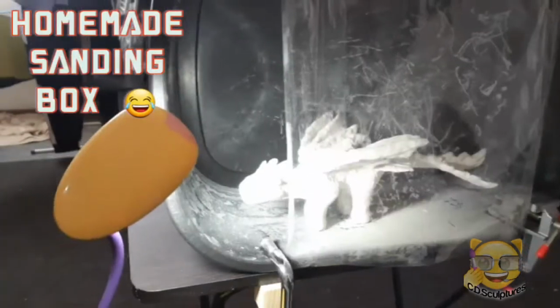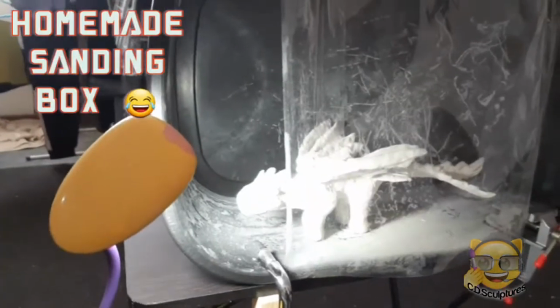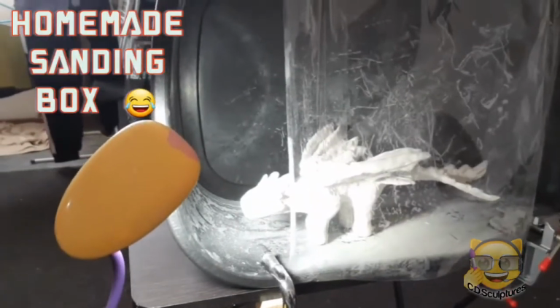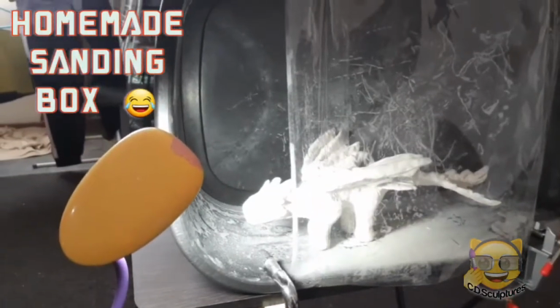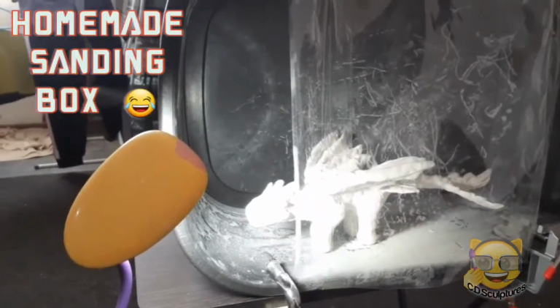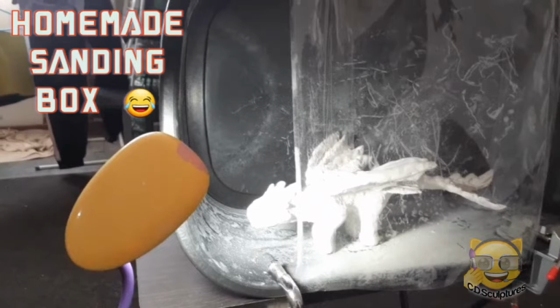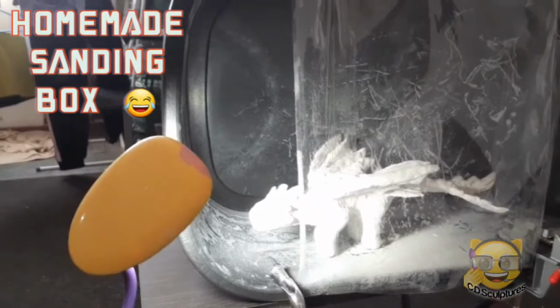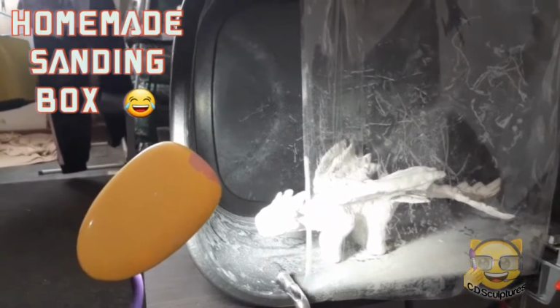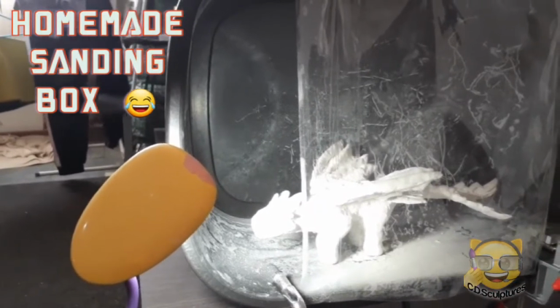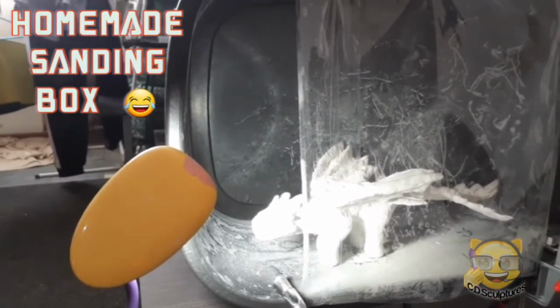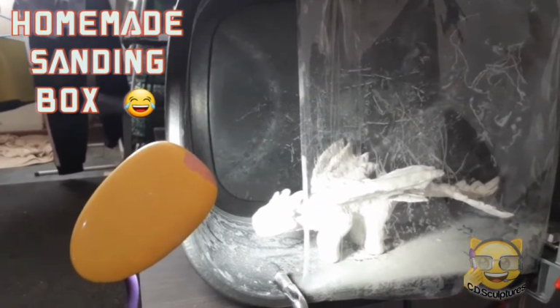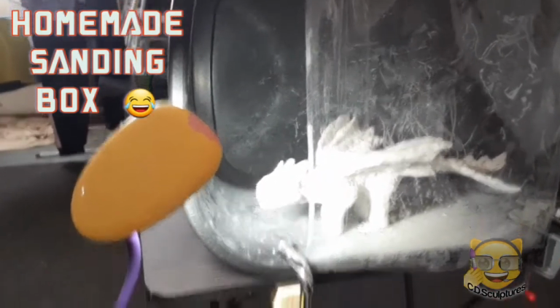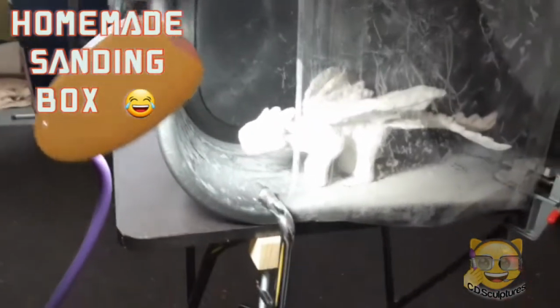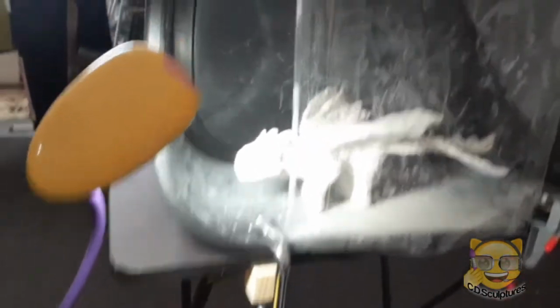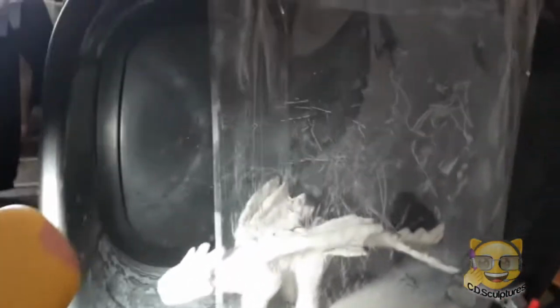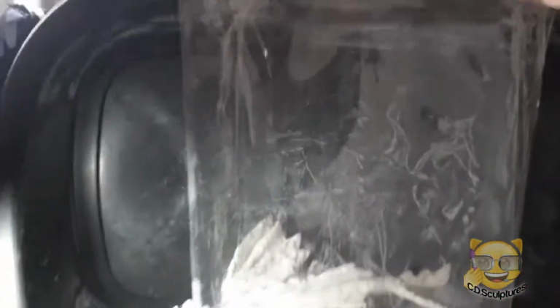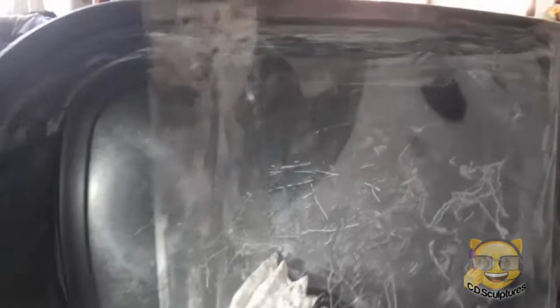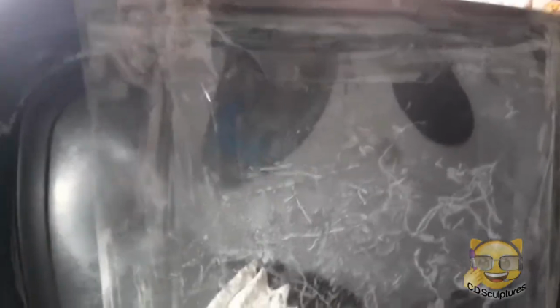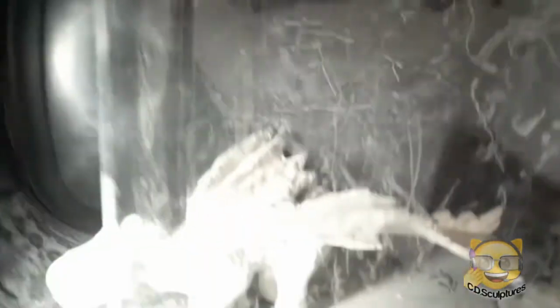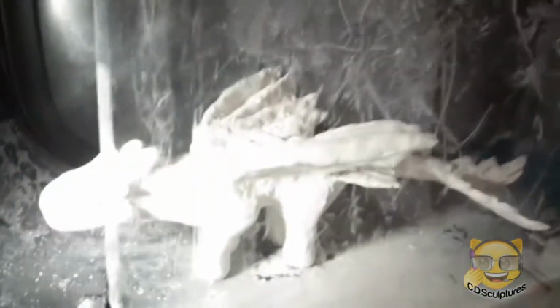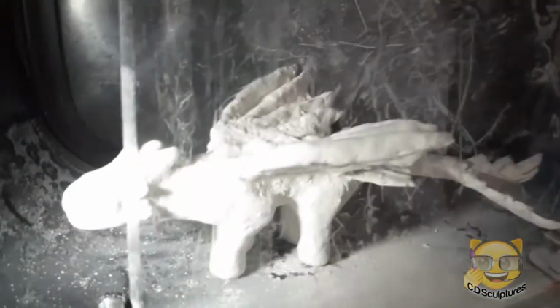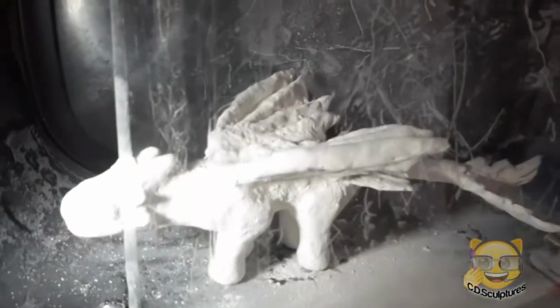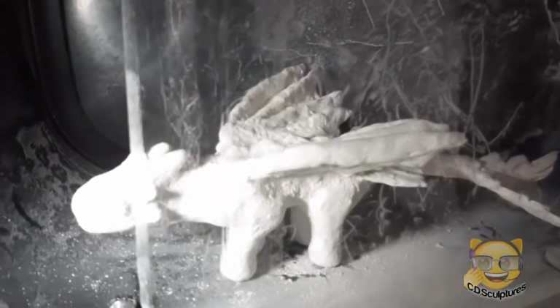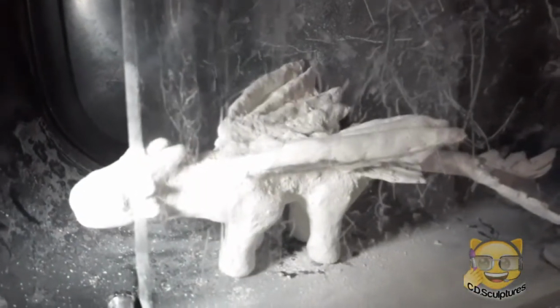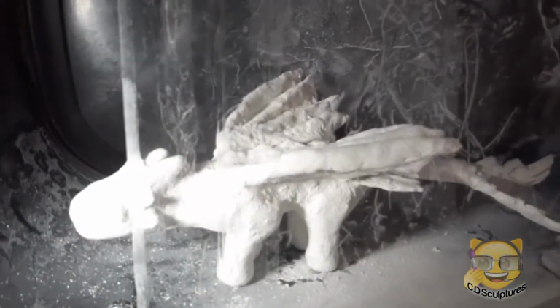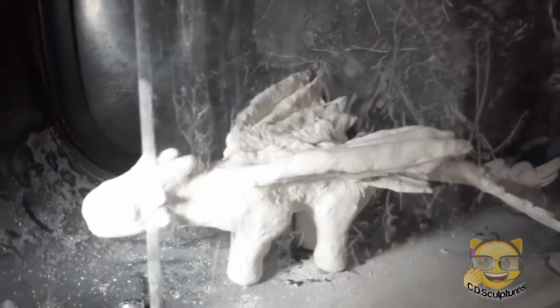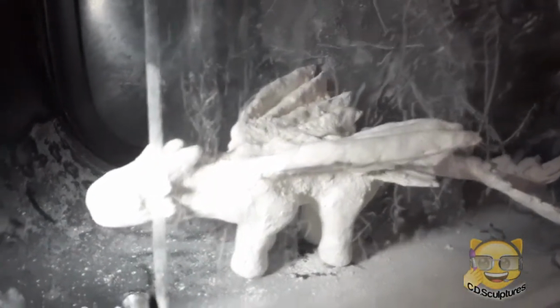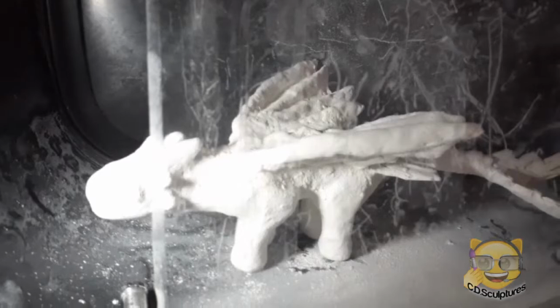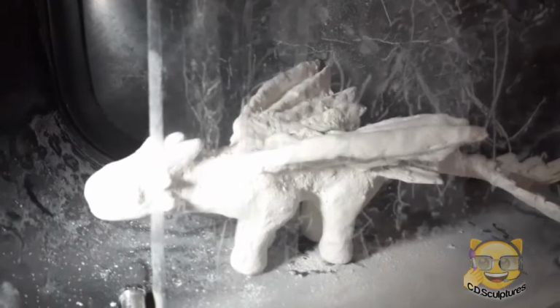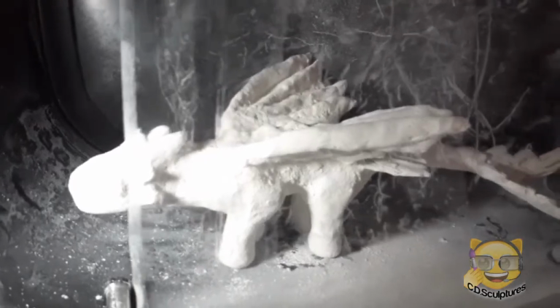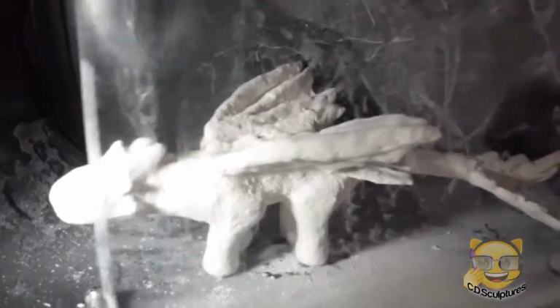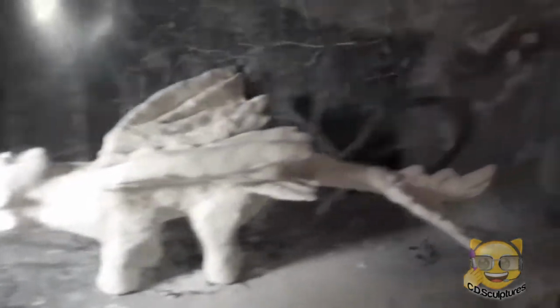I've started sanding my dragon. As you can see, I've made my own sanding box. There's the box — it works pretty well. It's a bit small, but it does the job.